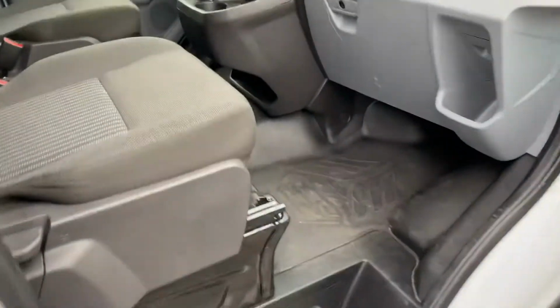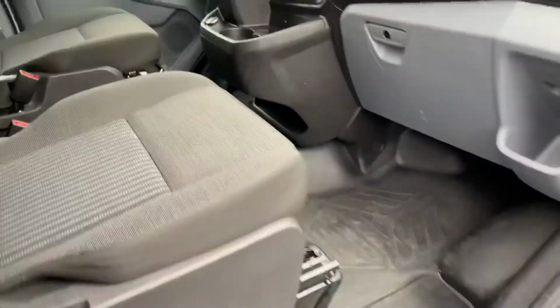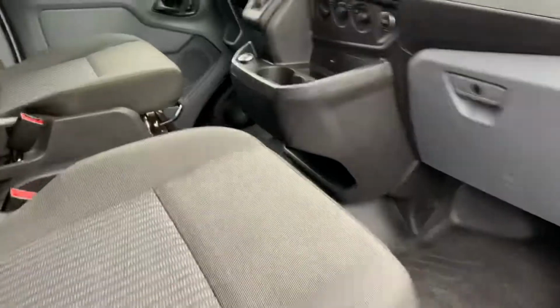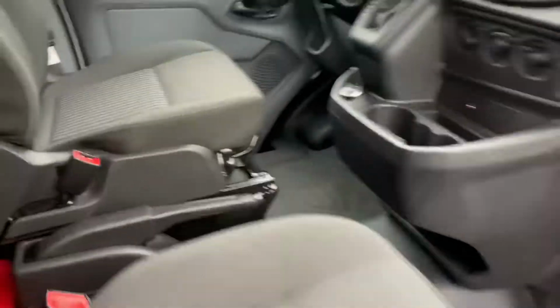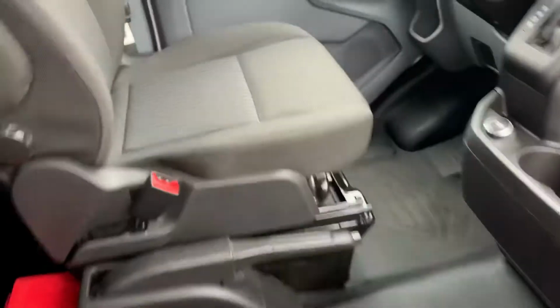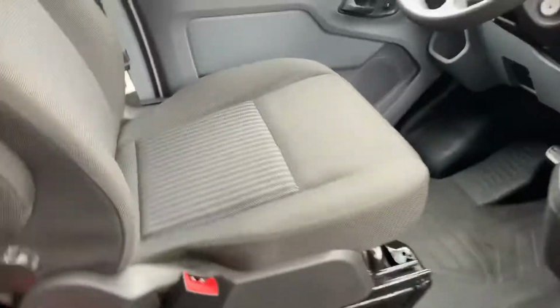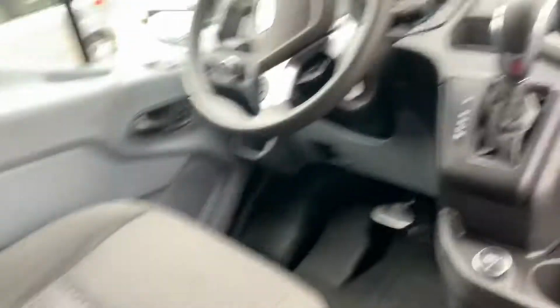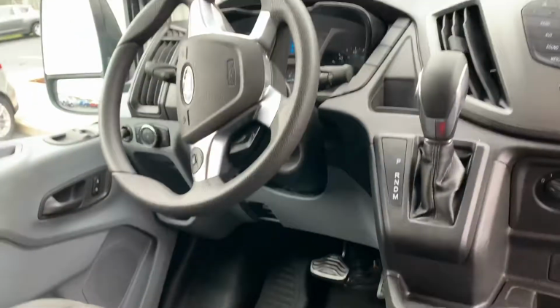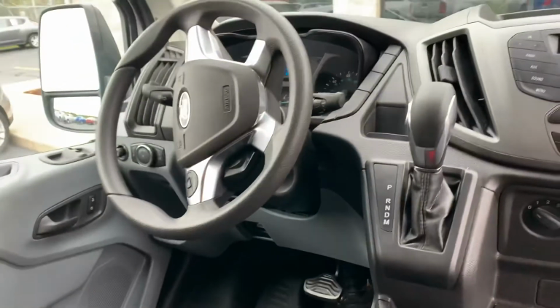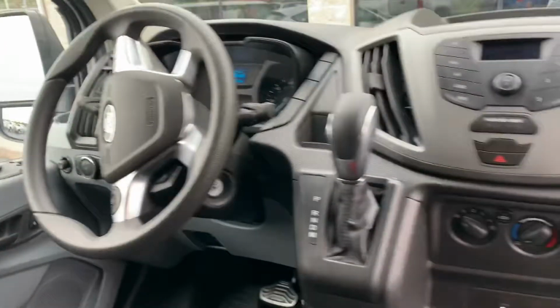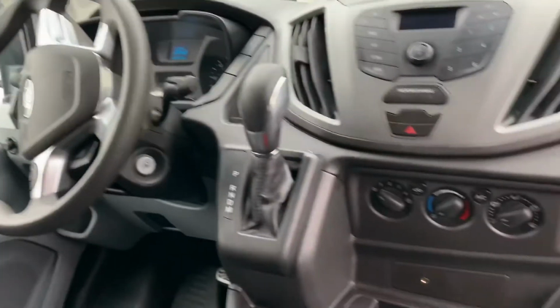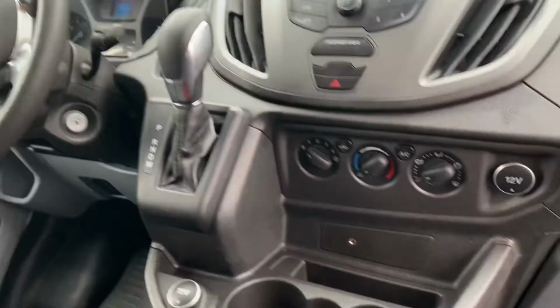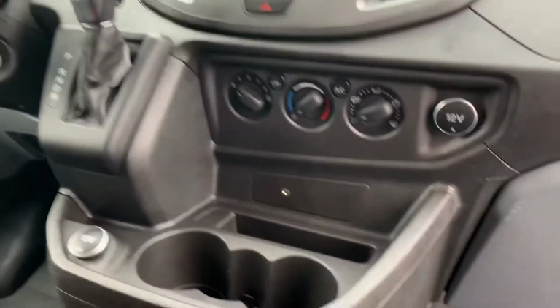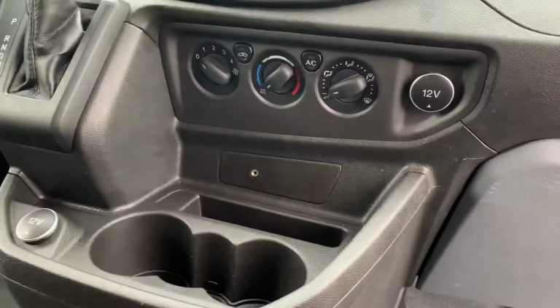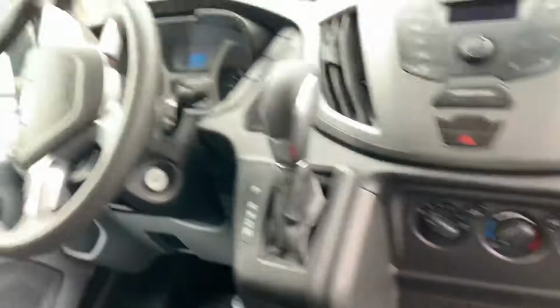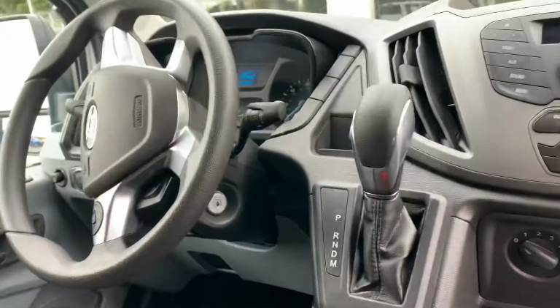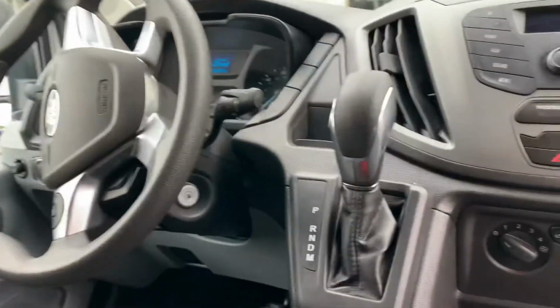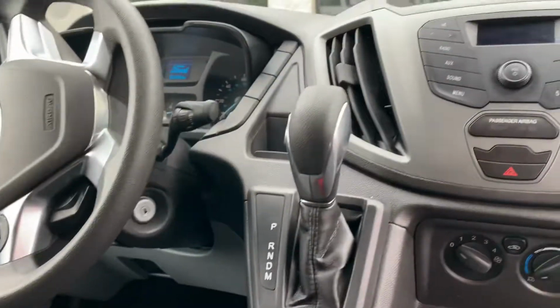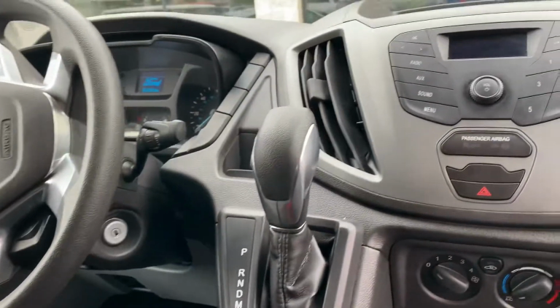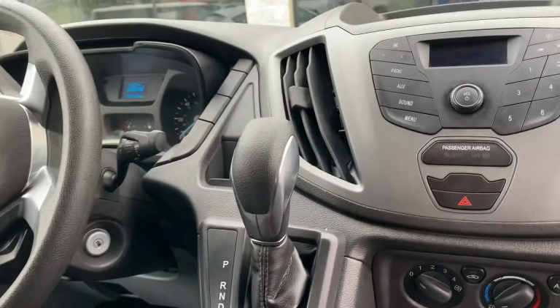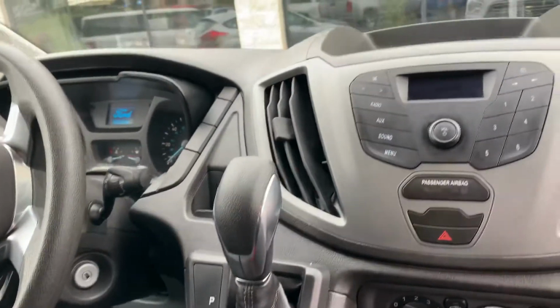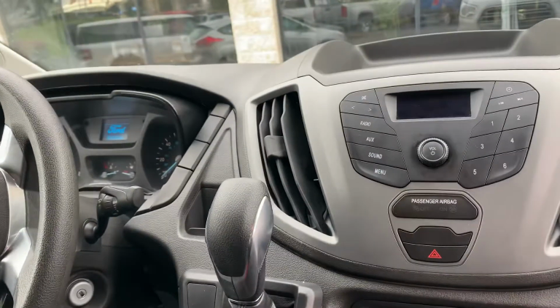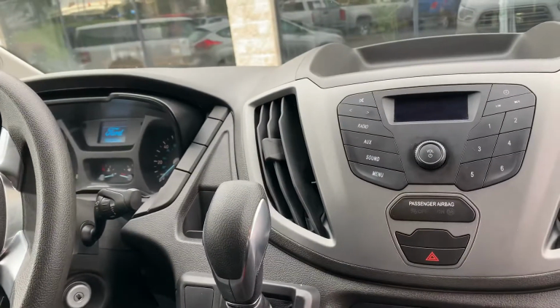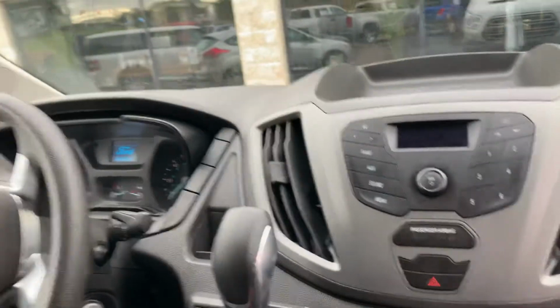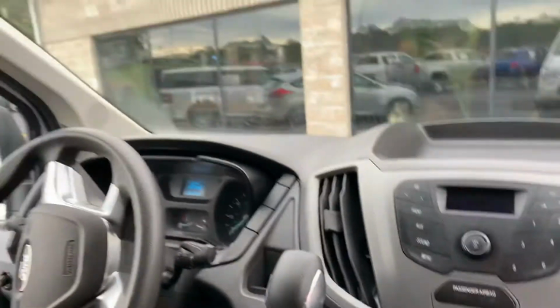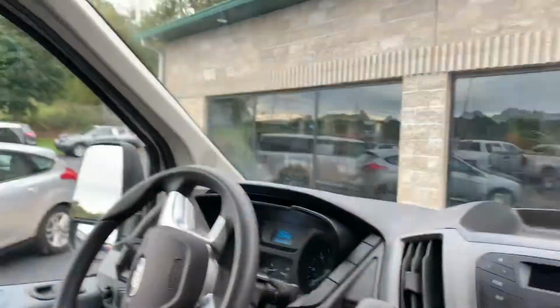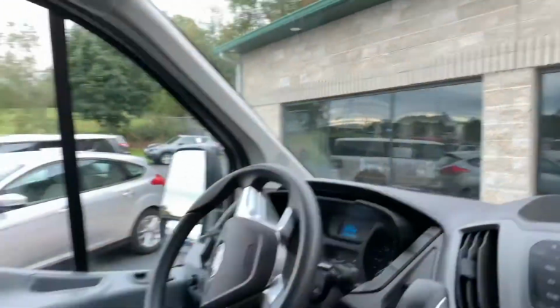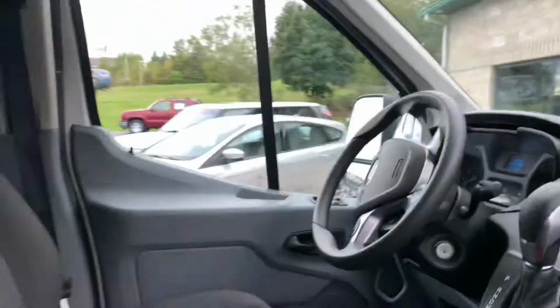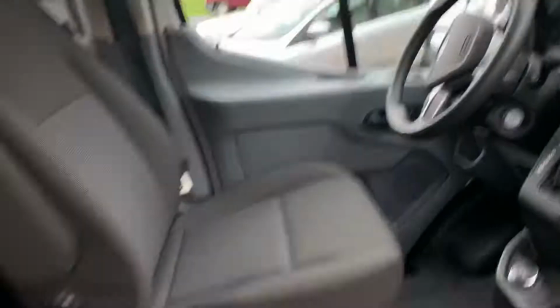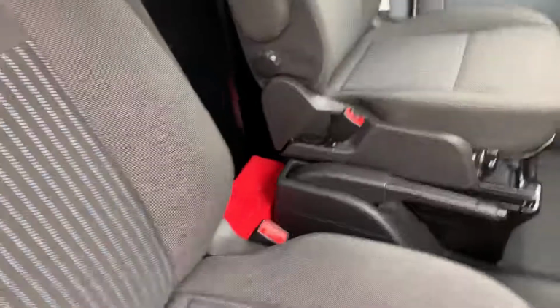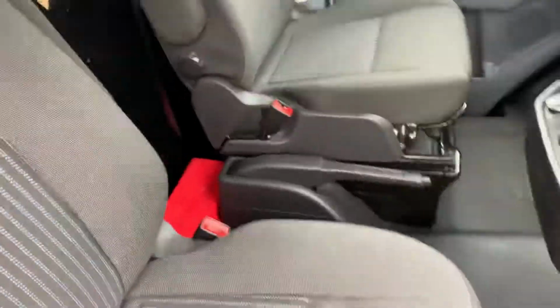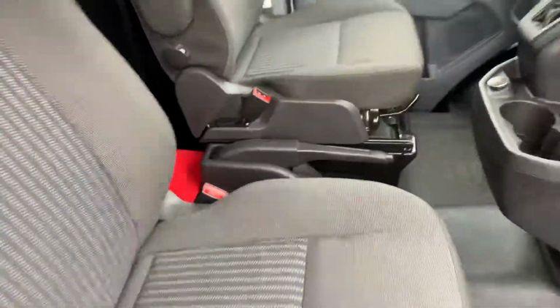Look how clean it is — look at the seats. It has tilt, cruise, power windows, power locks, AM/FM. You just can't go wrong.